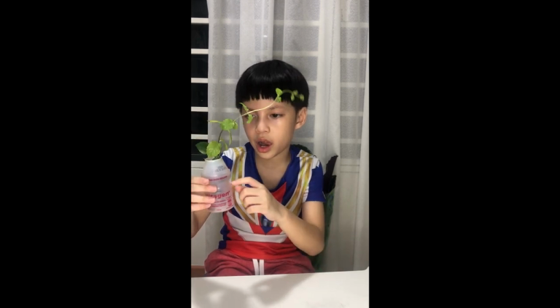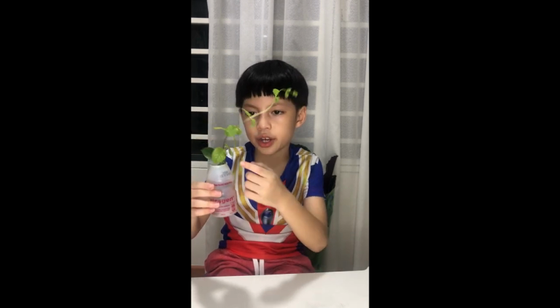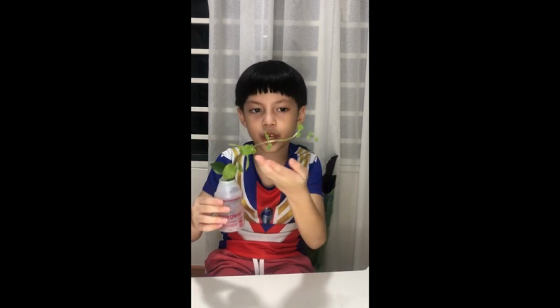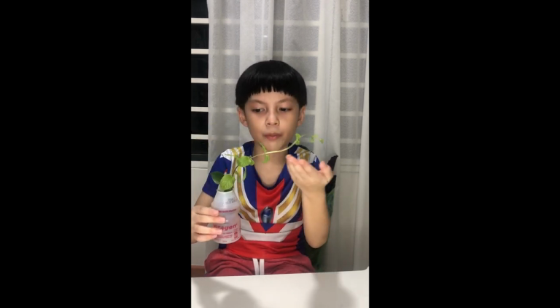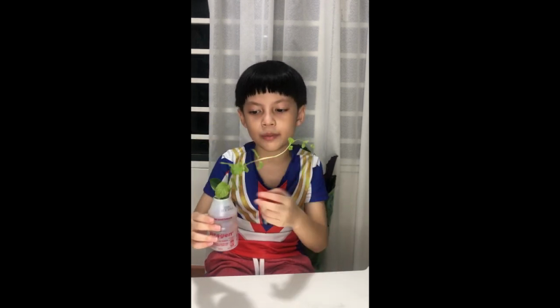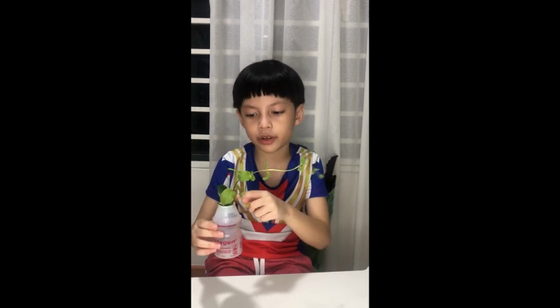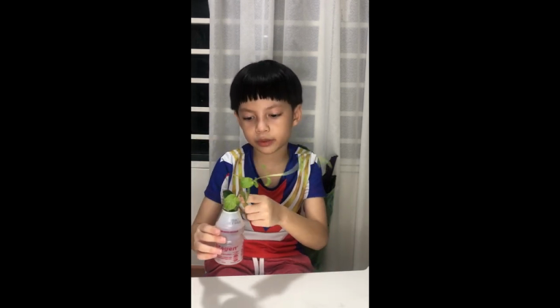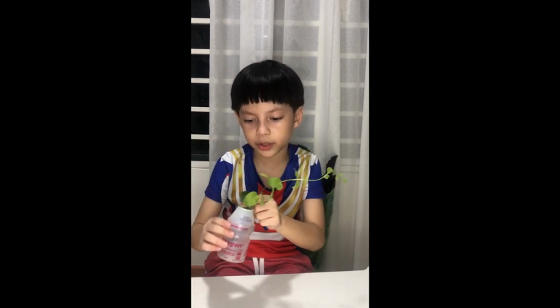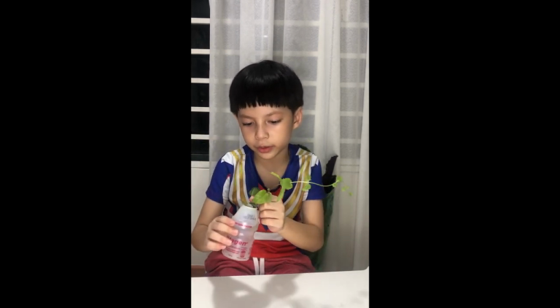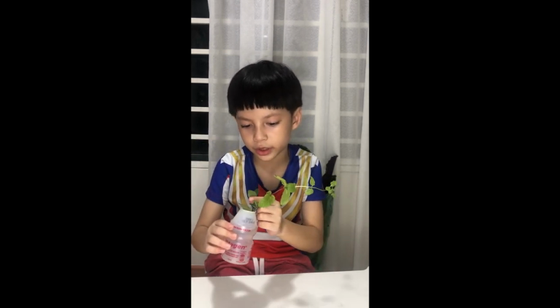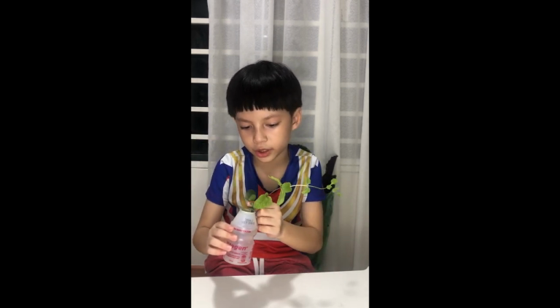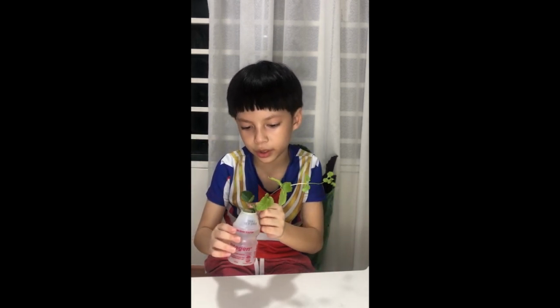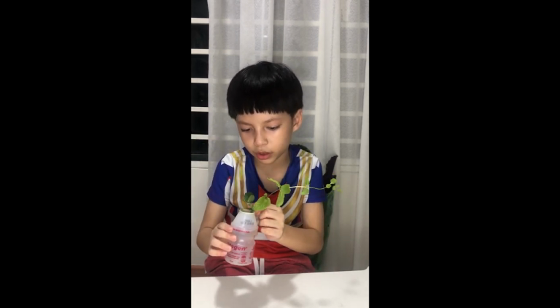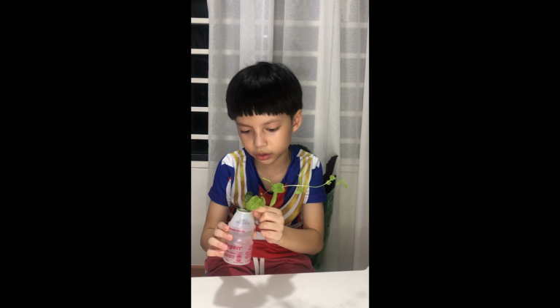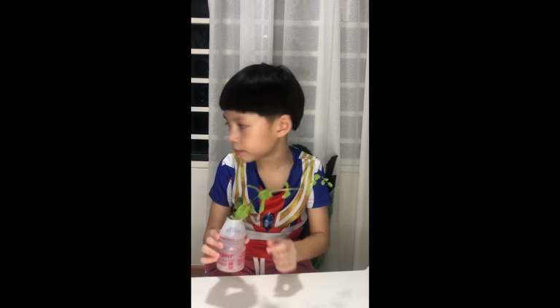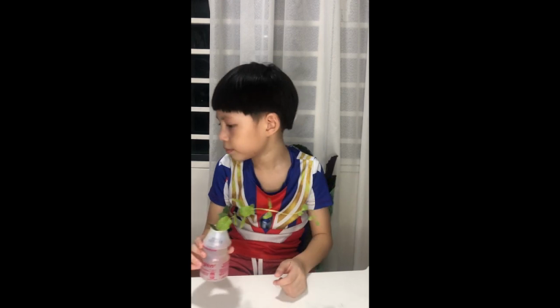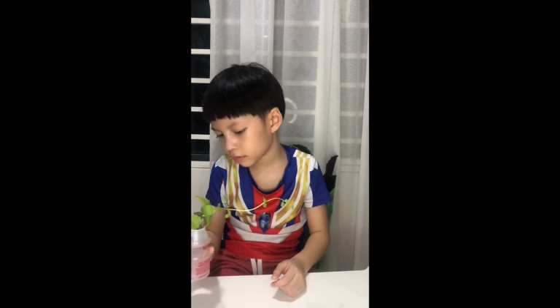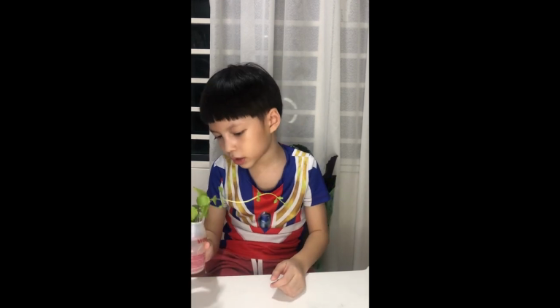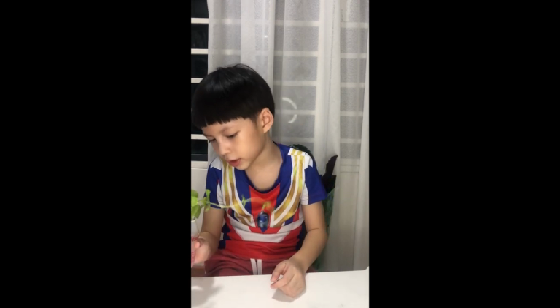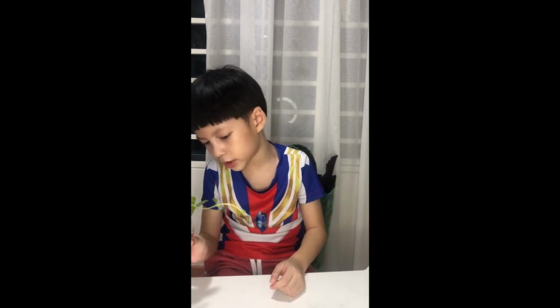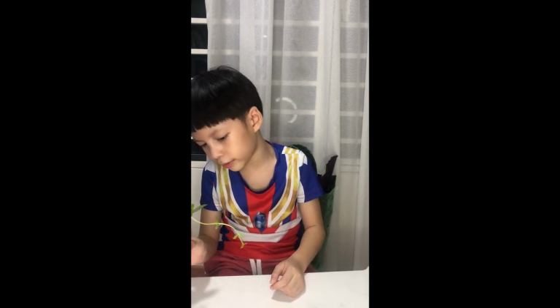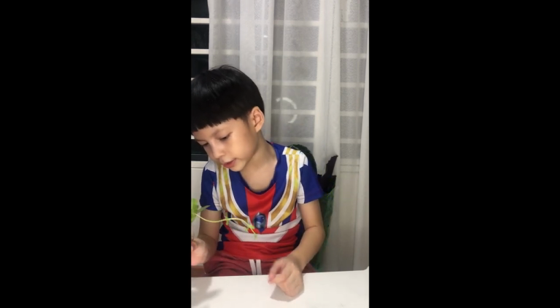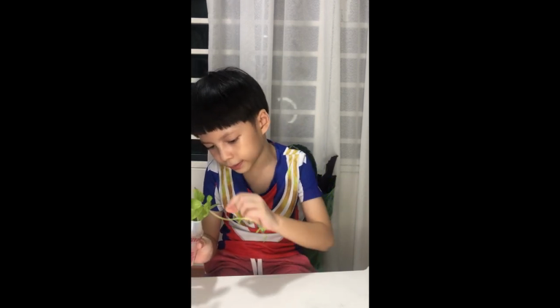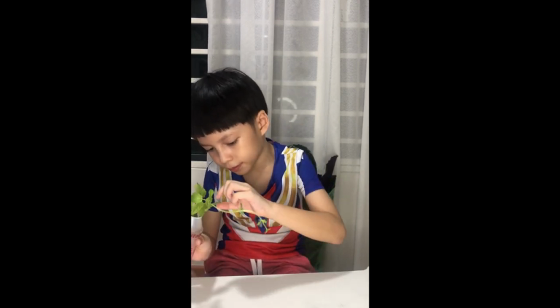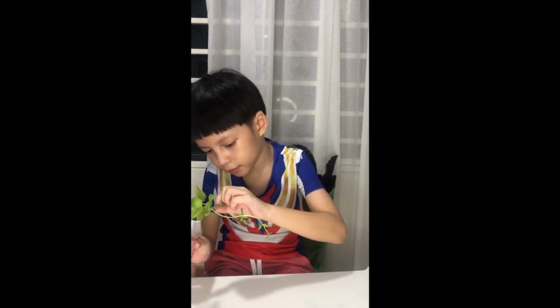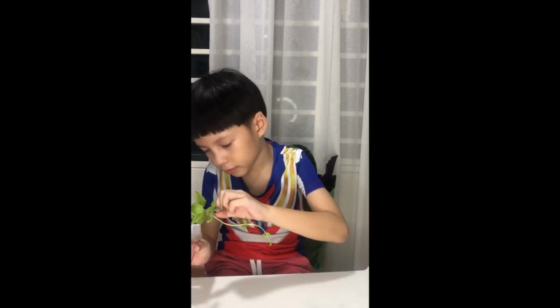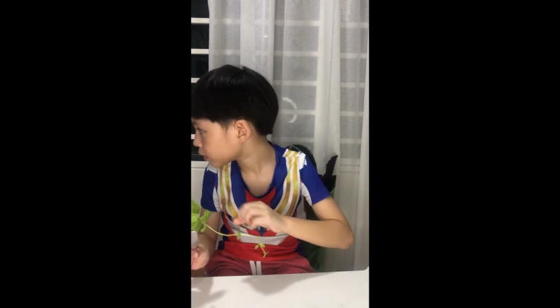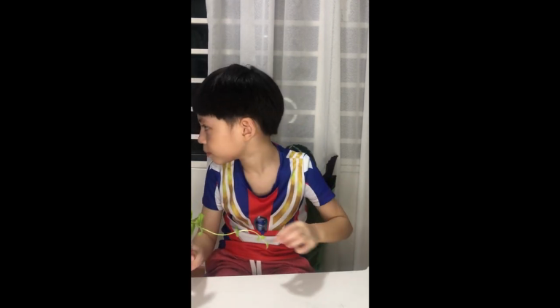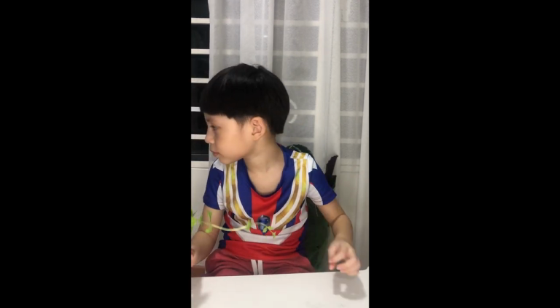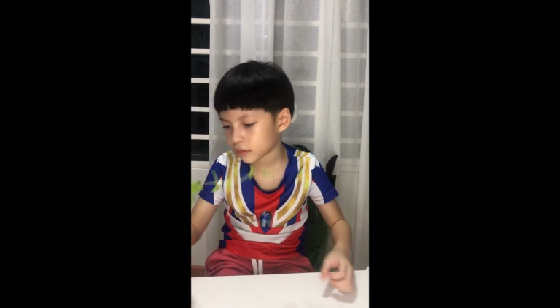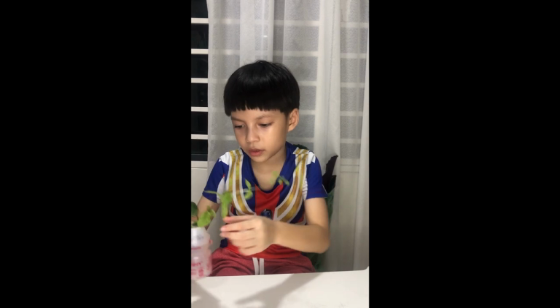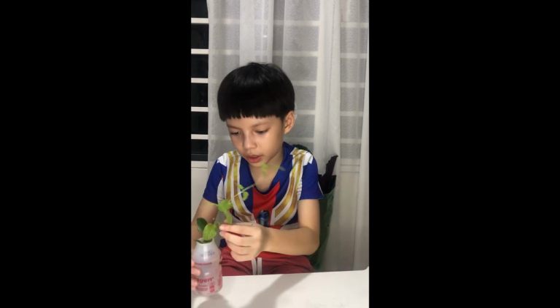And they grow bigger, but not this one, because this one is going to take a long time. This one is just my mother-in-law. Okay.